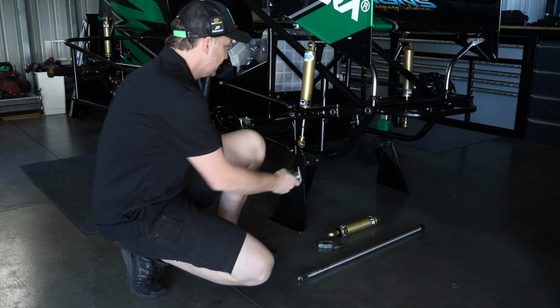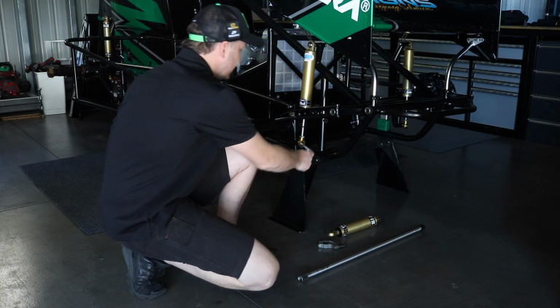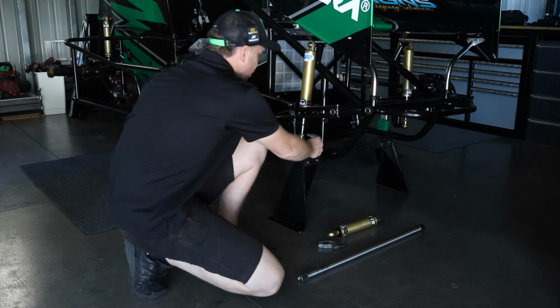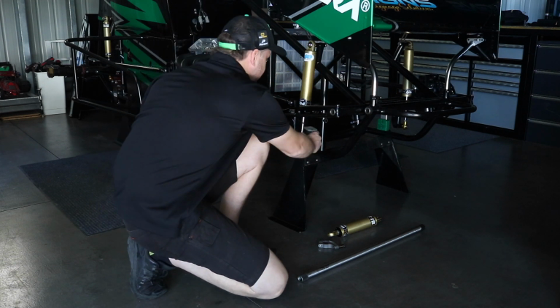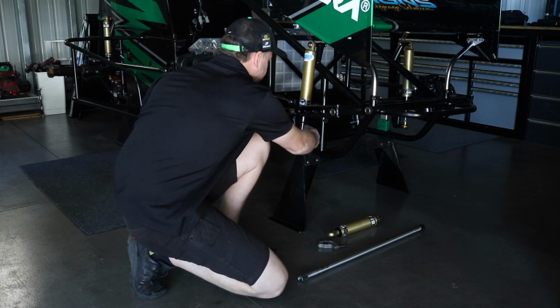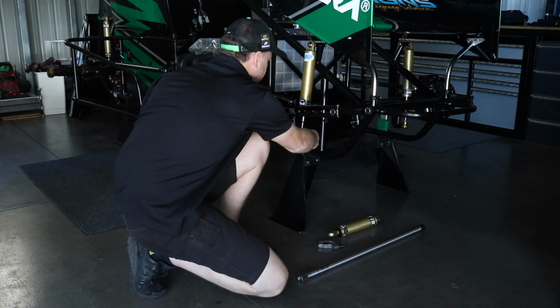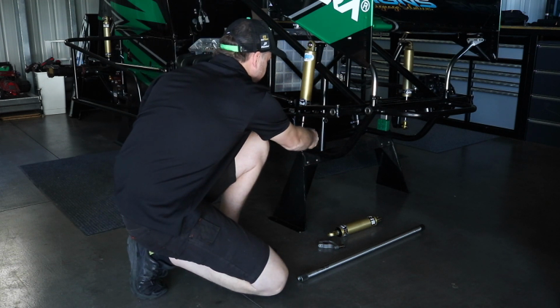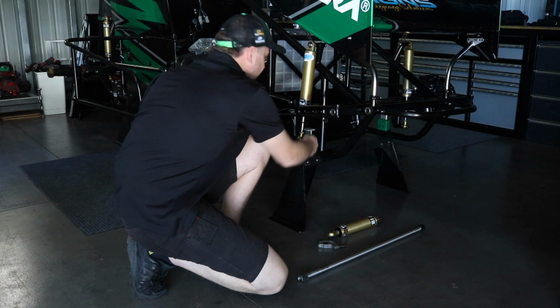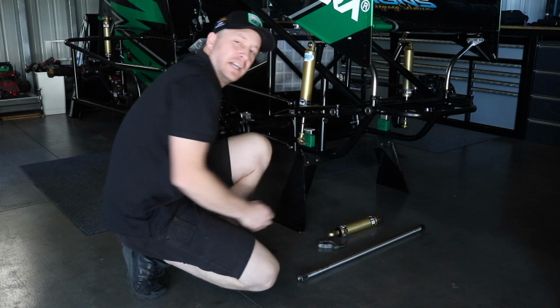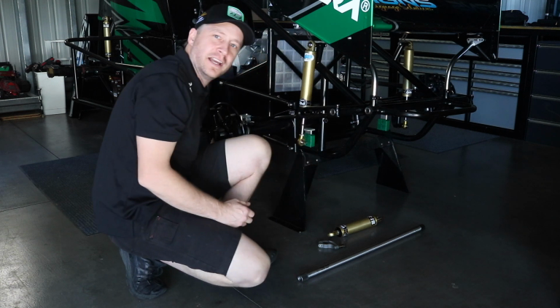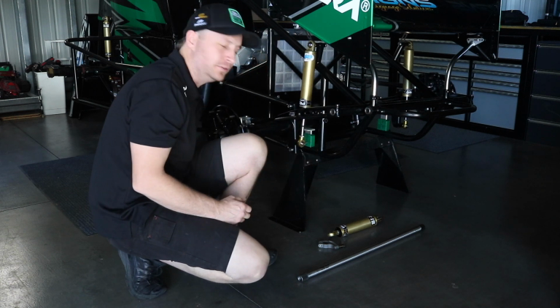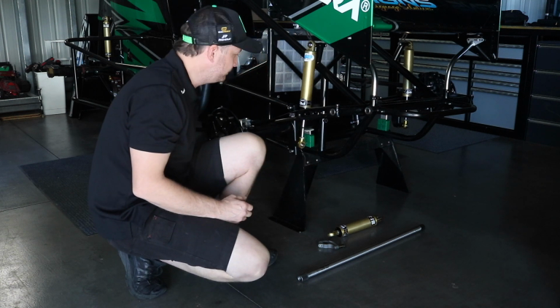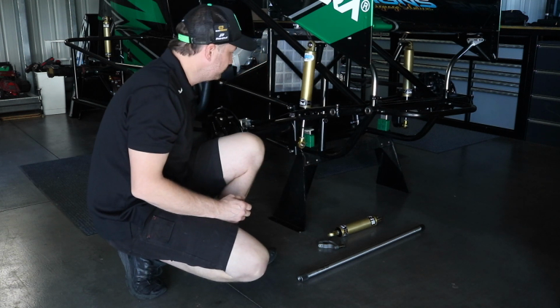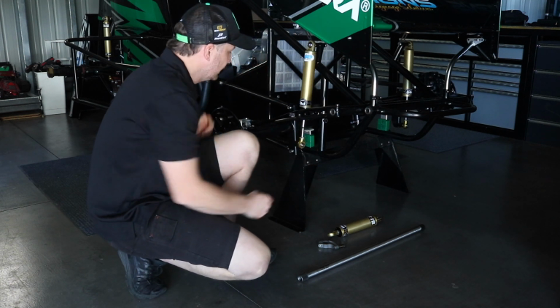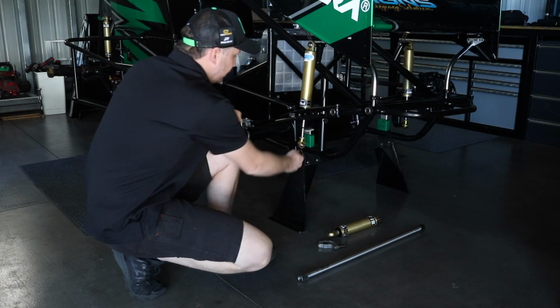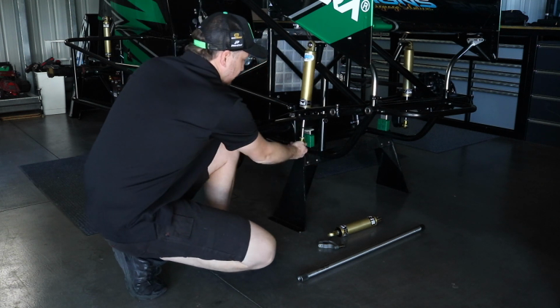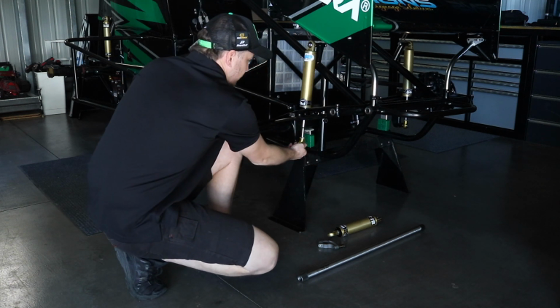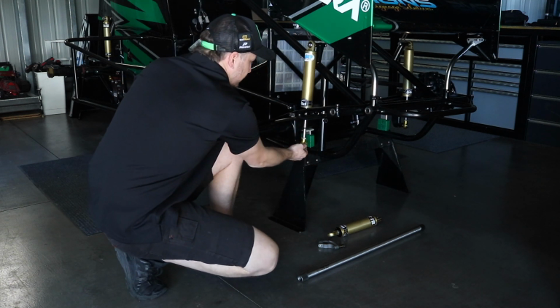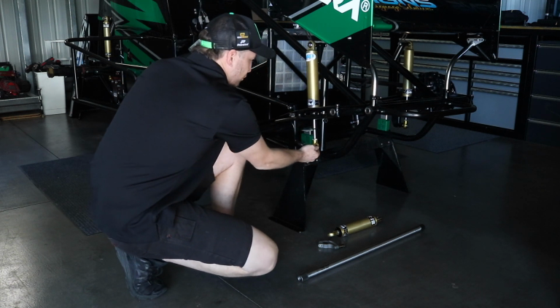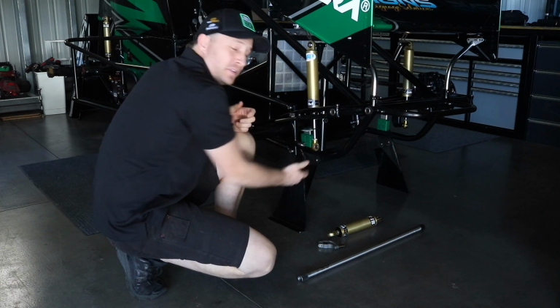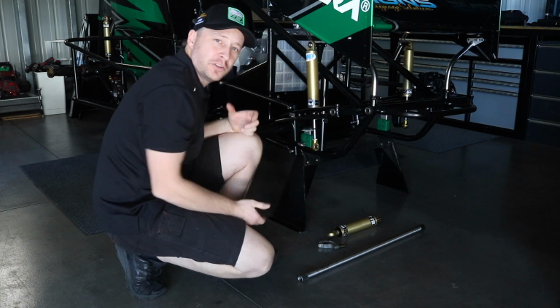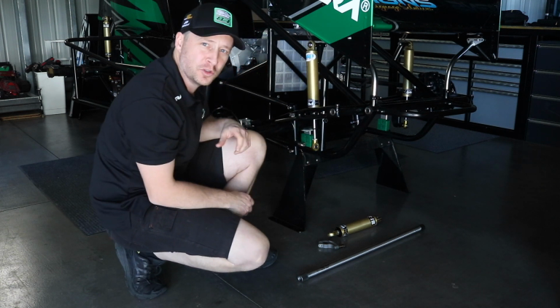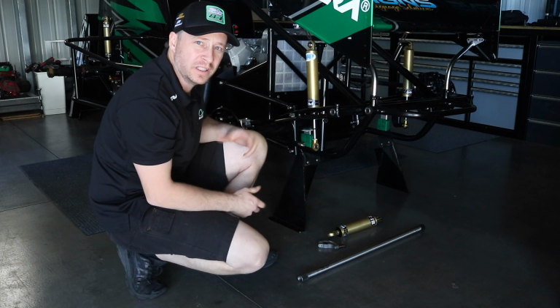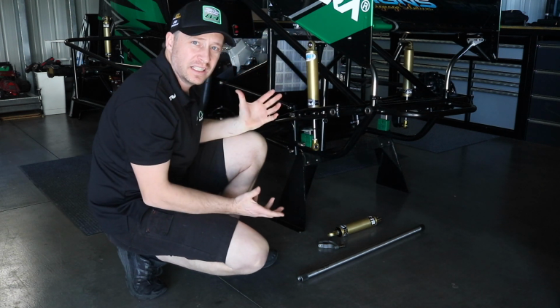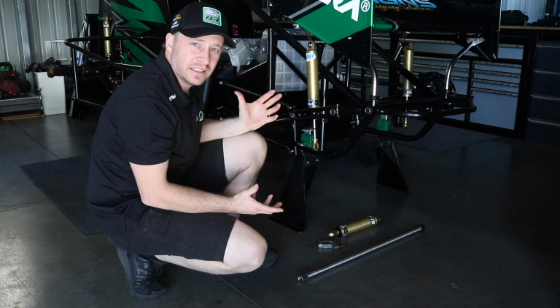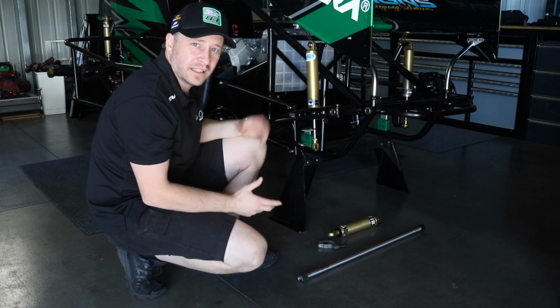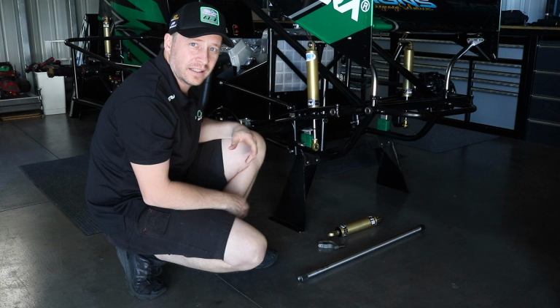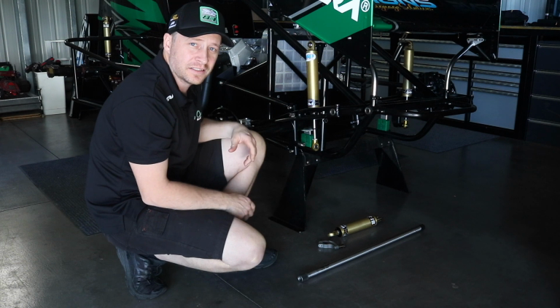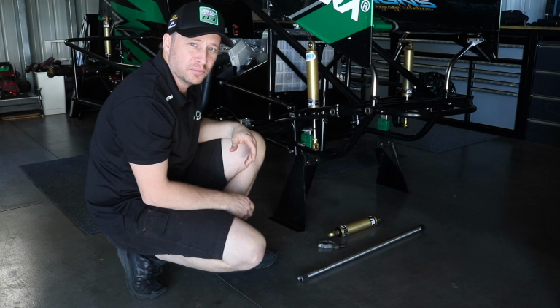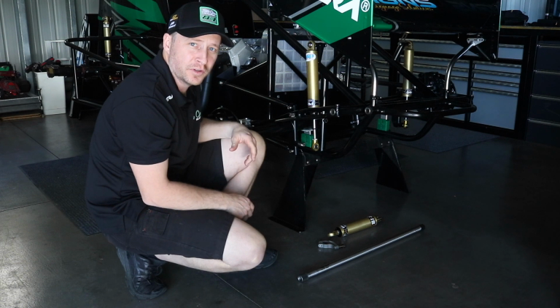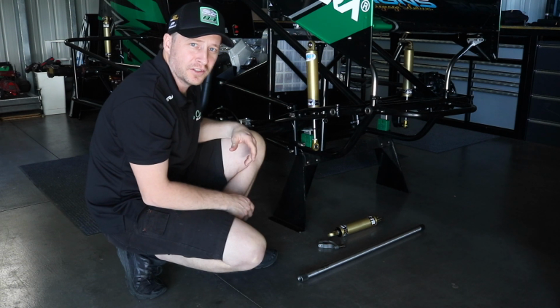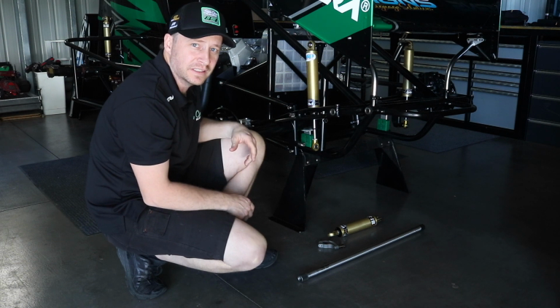Set the block under the axle, remove the shock absorber — that allows us to move it around nice and easy.